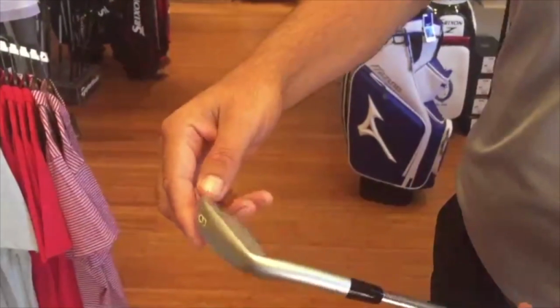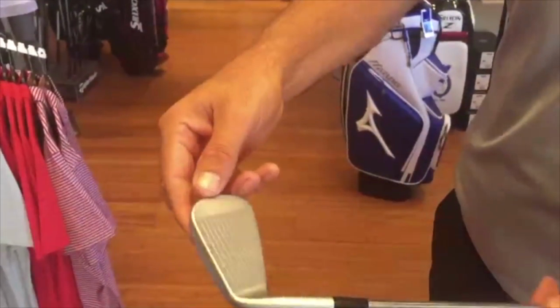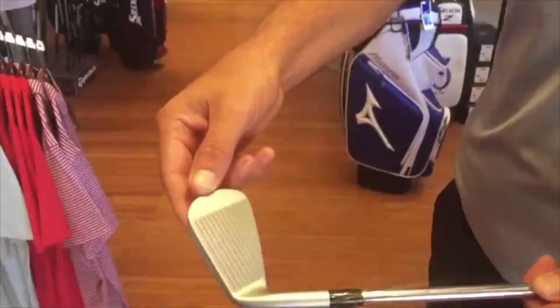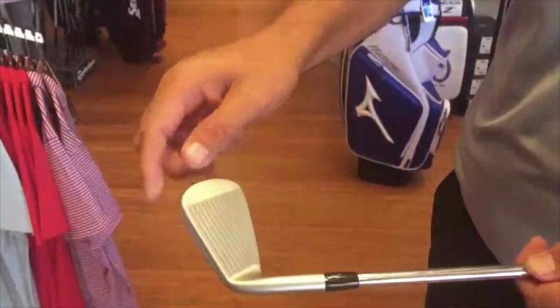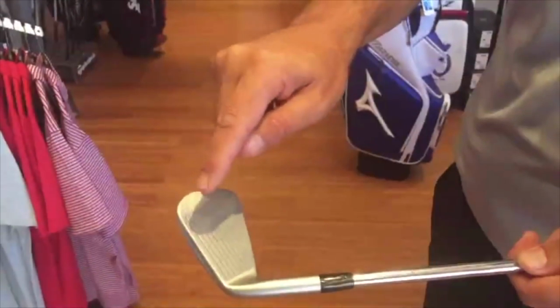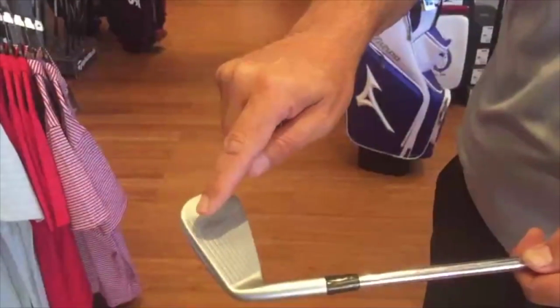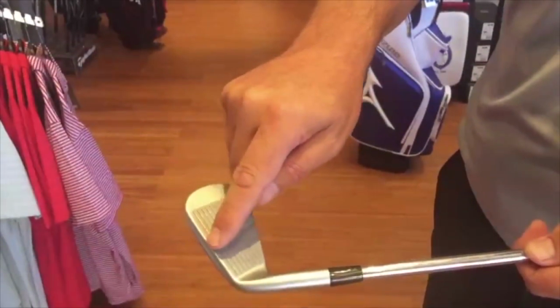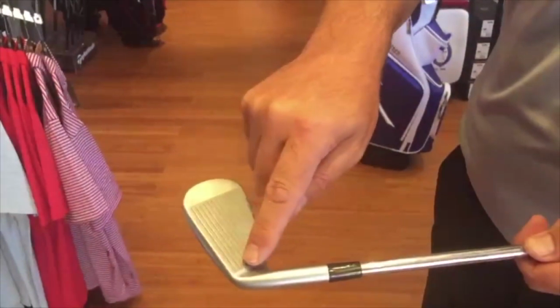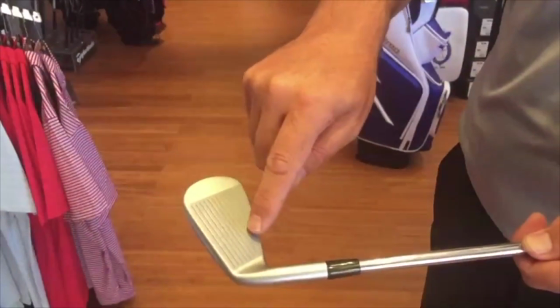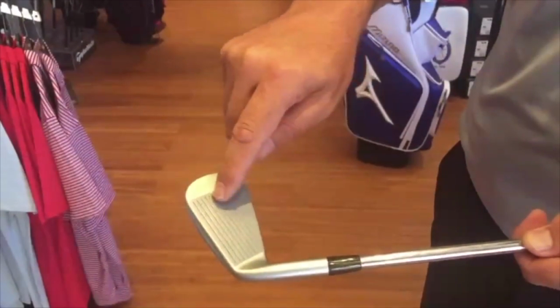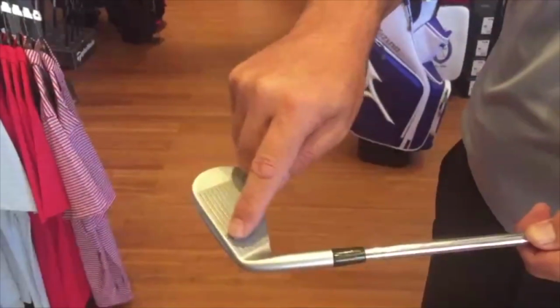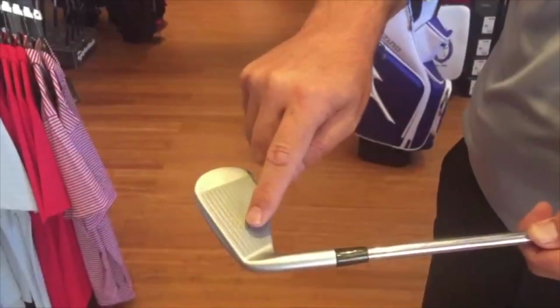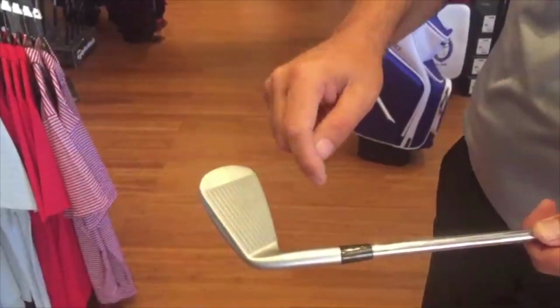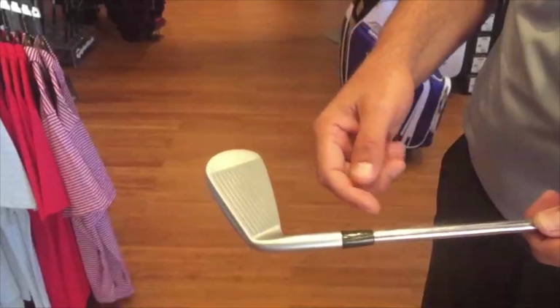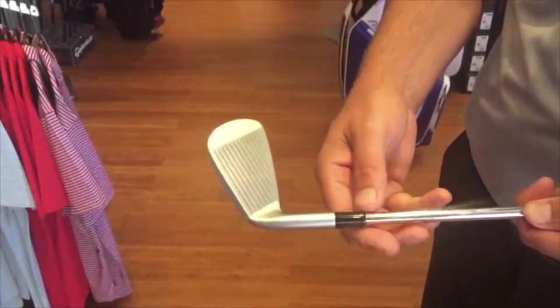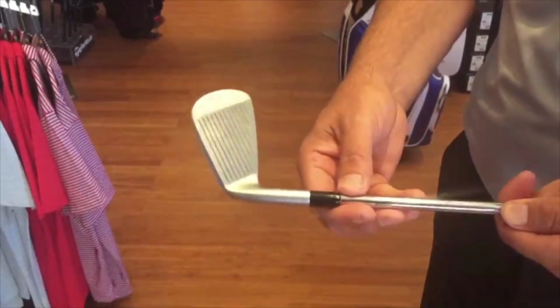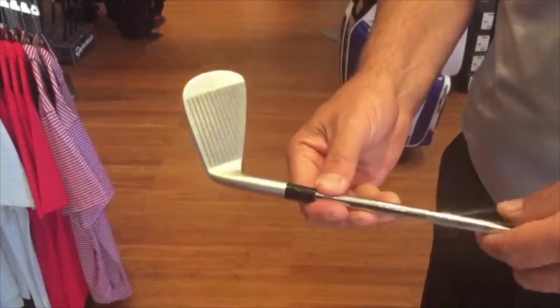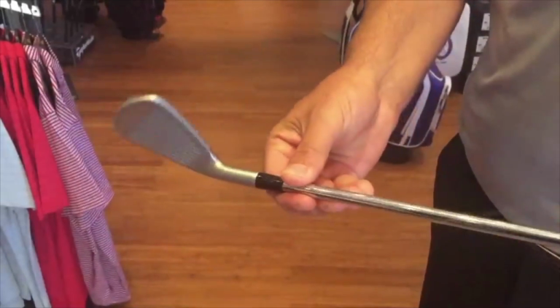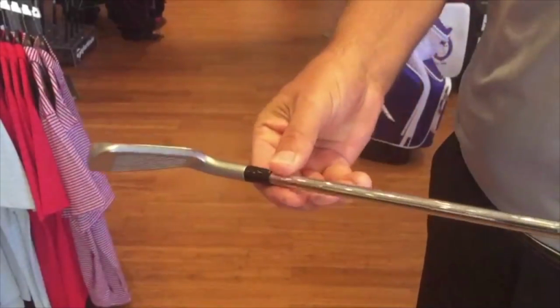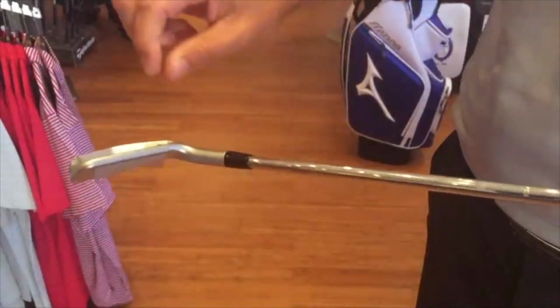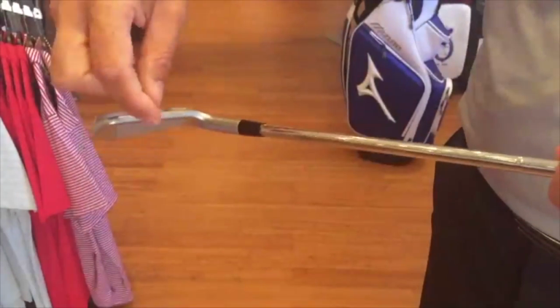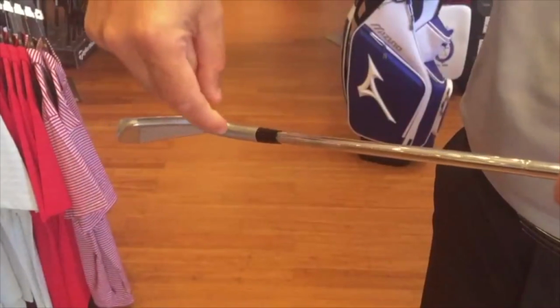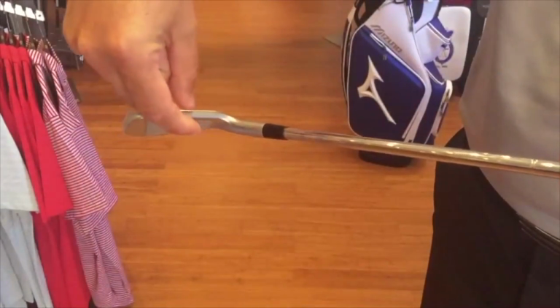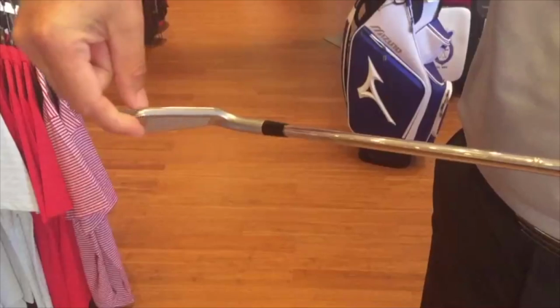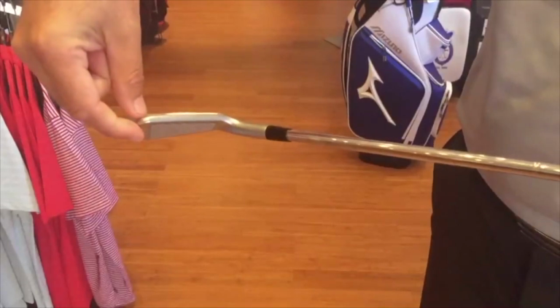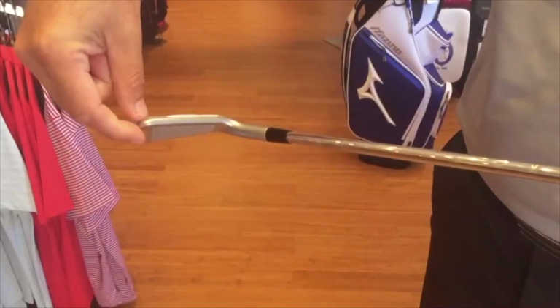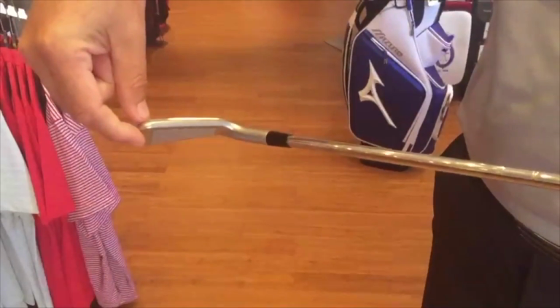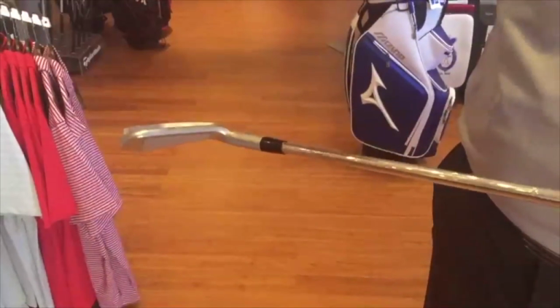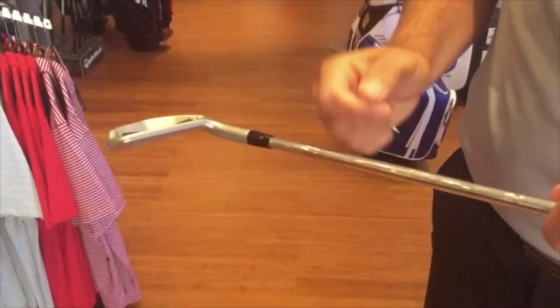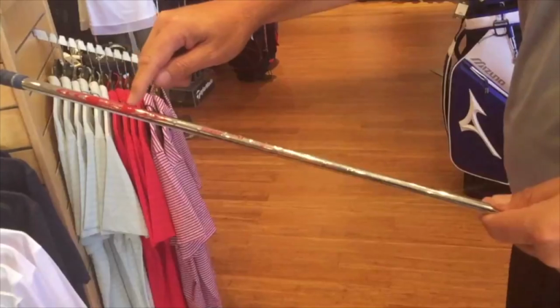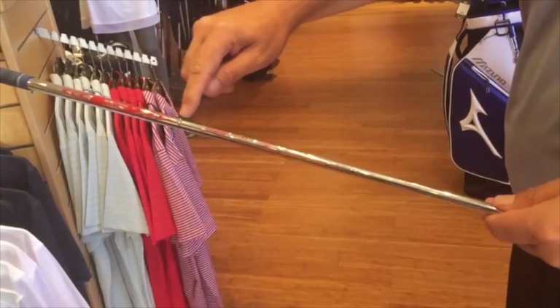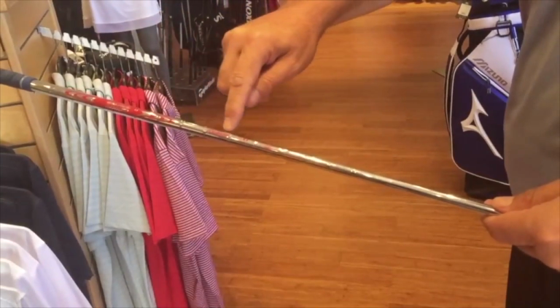You'll notice that the Mizuno JPX 900 forged does have a medium sized top line, which should suit most golfers. The look is fairly classical and it will create more confidence when you address the ball.